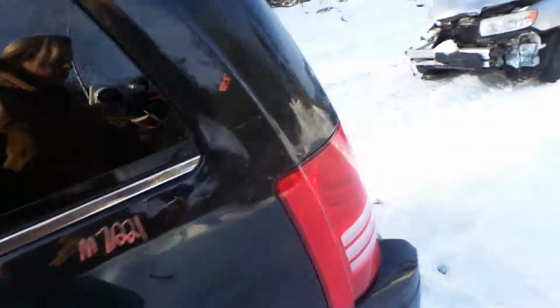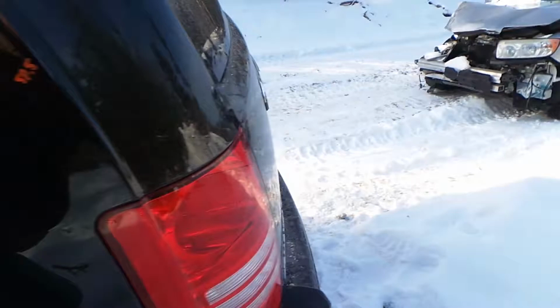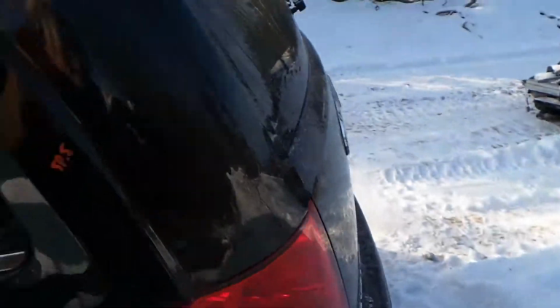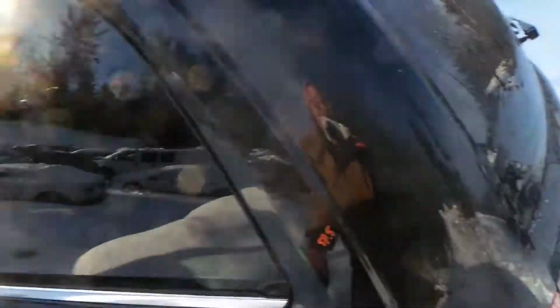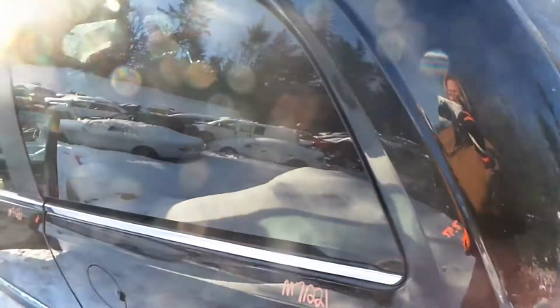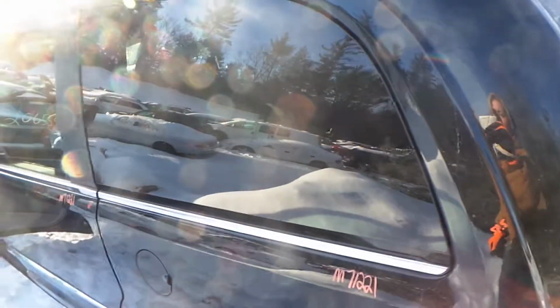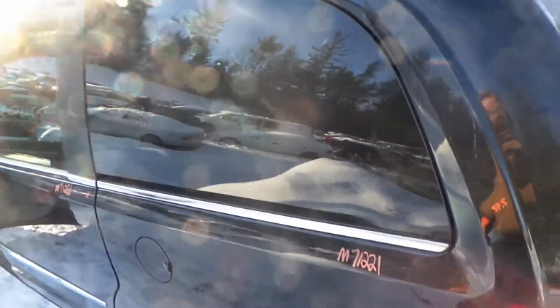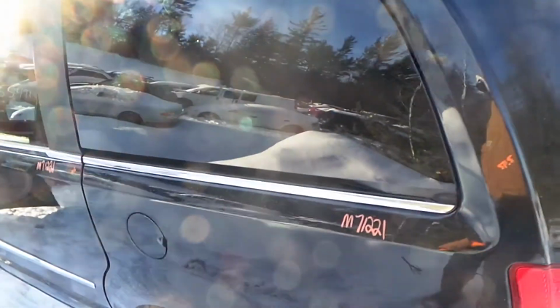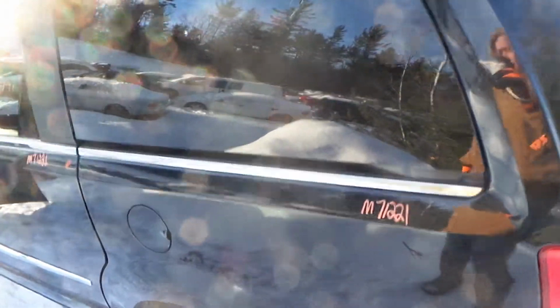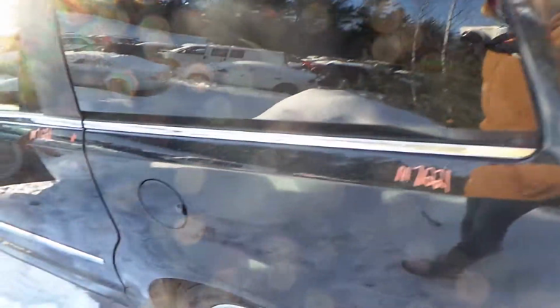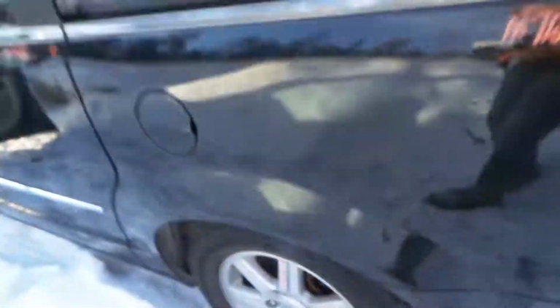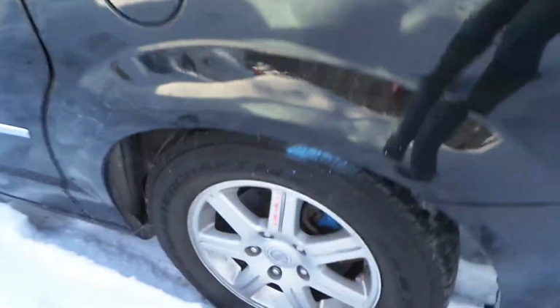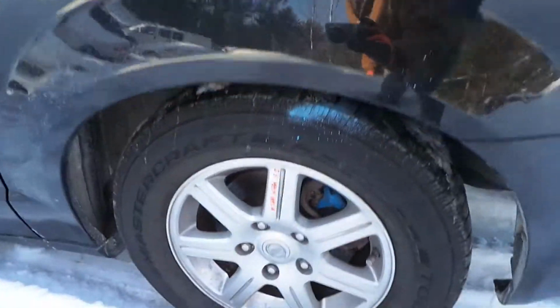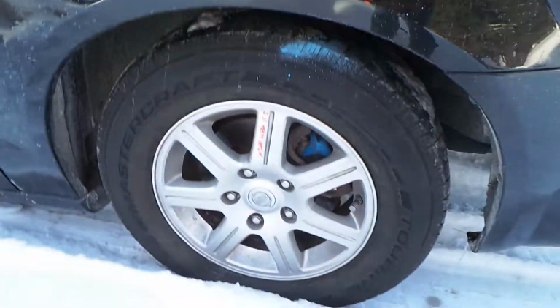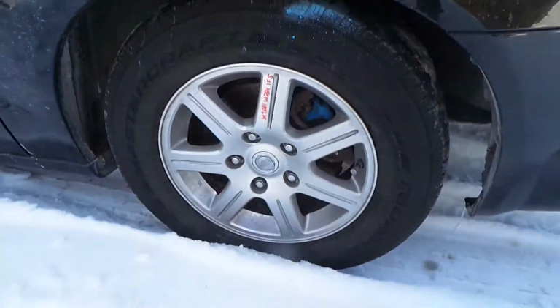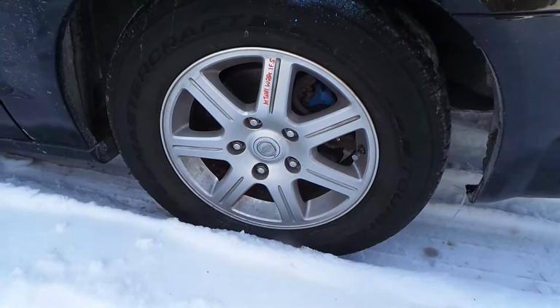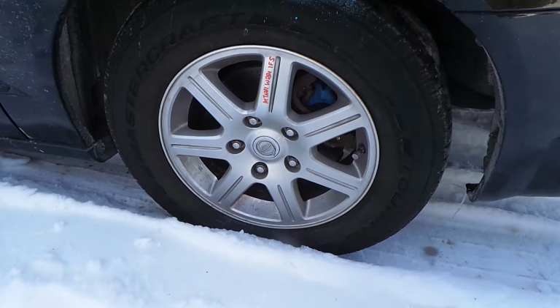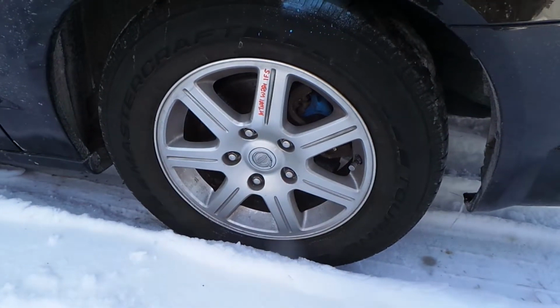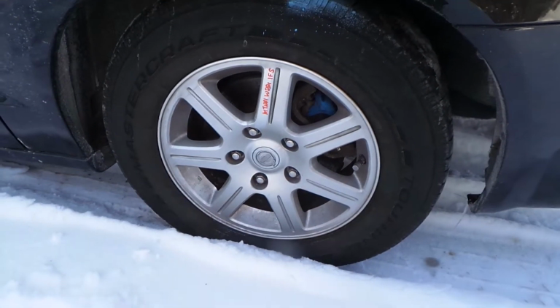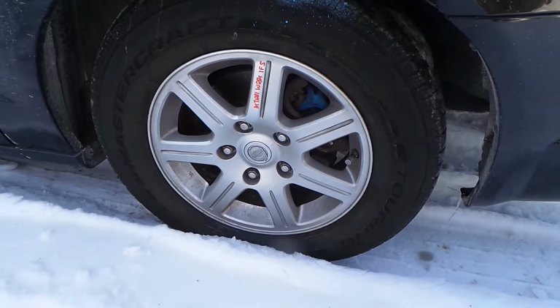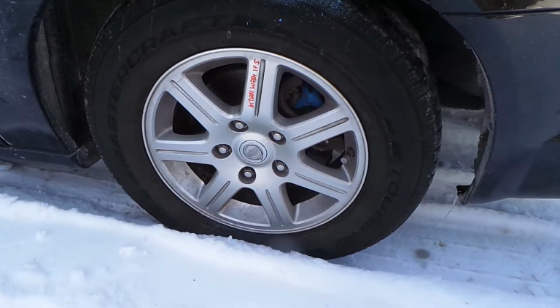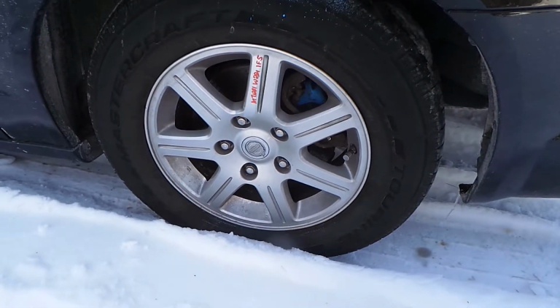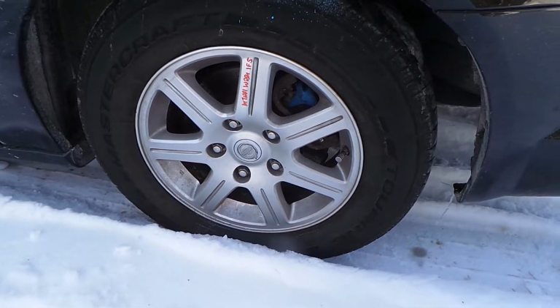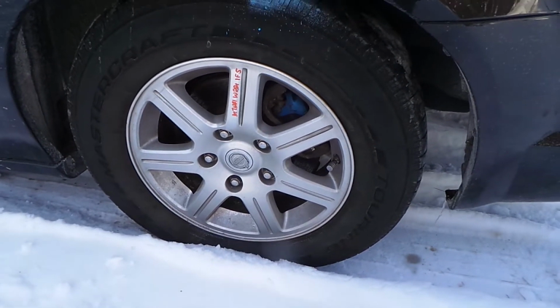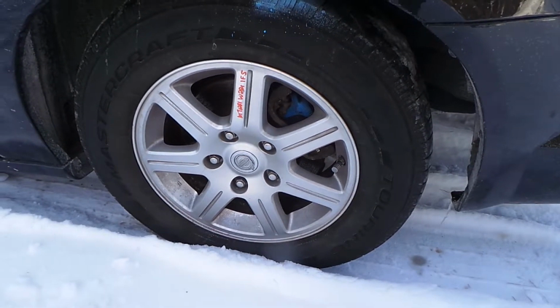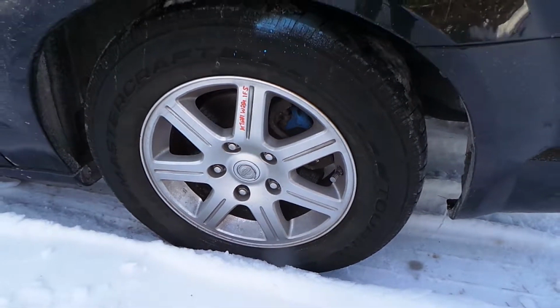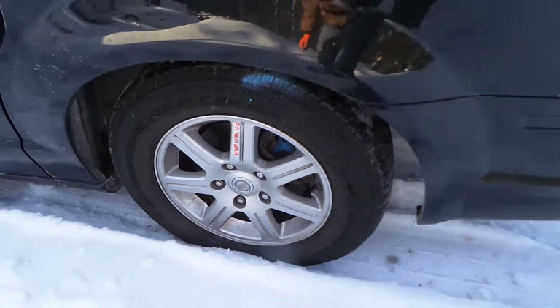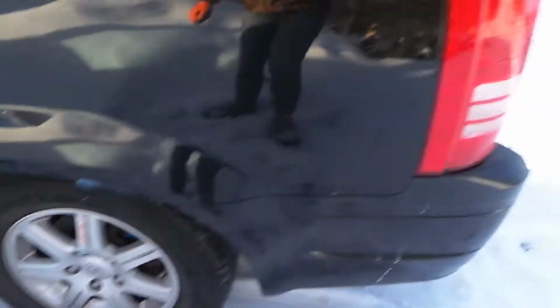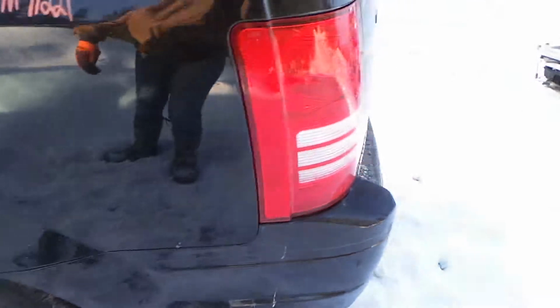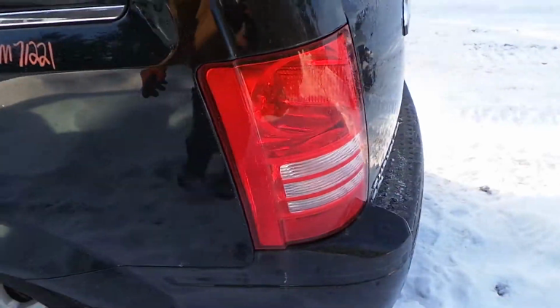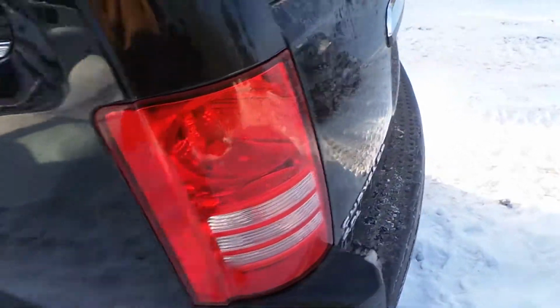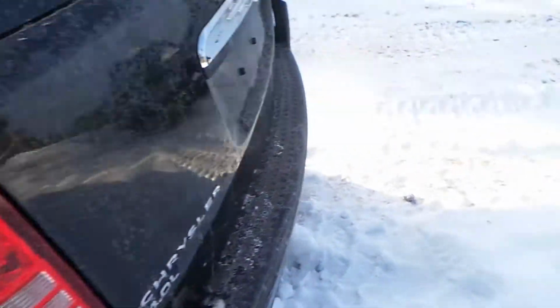A half-hour dent. The quarter panel is in good shape for the year — it does have a small parking lot ping. We also have a good quarter glass. We have a B-plus aluminum wheel in good condition for the year of the vehicle. These are a 17-inch wheel.